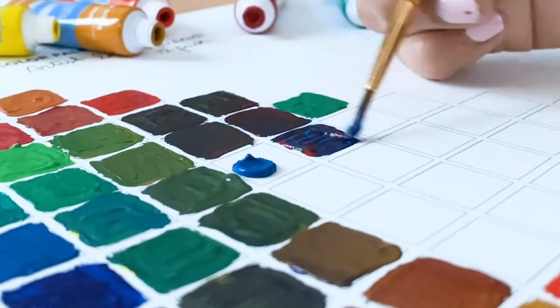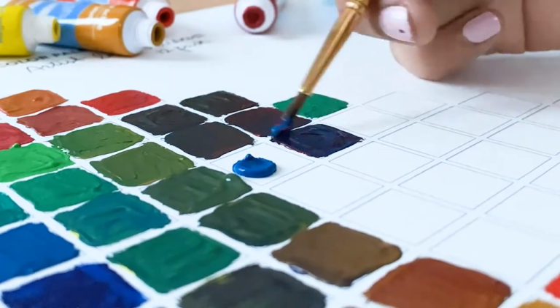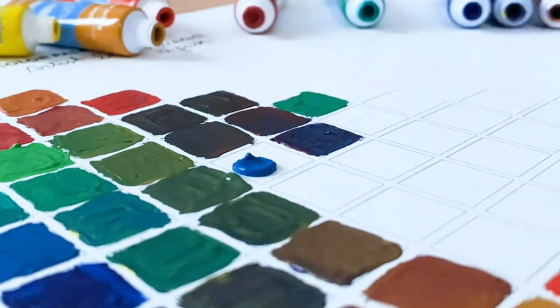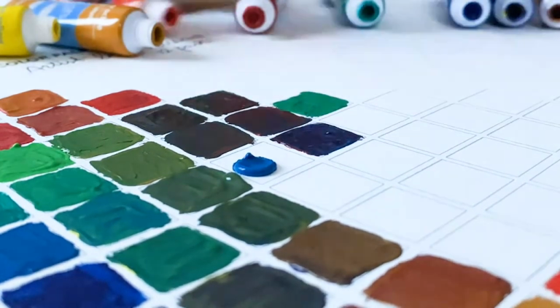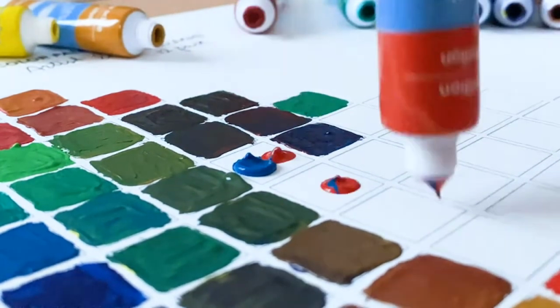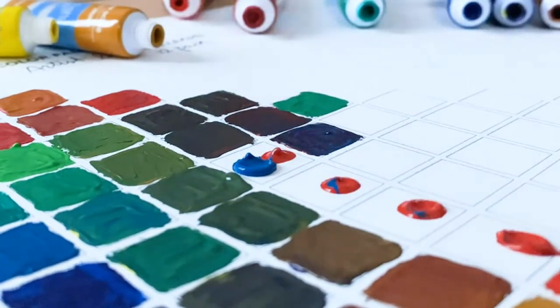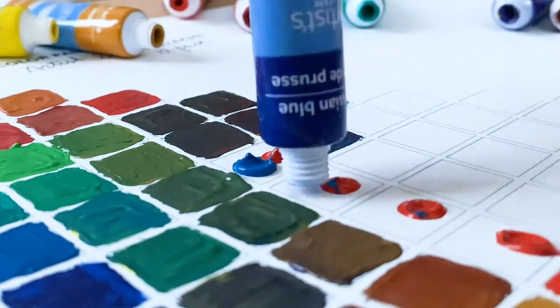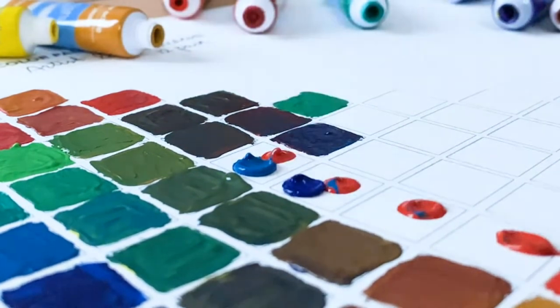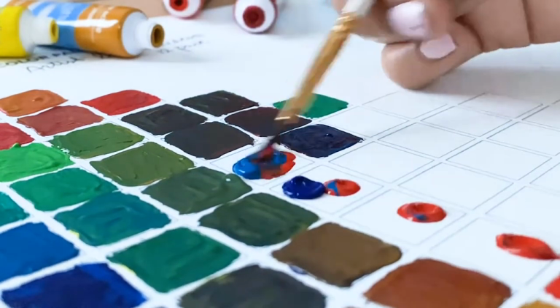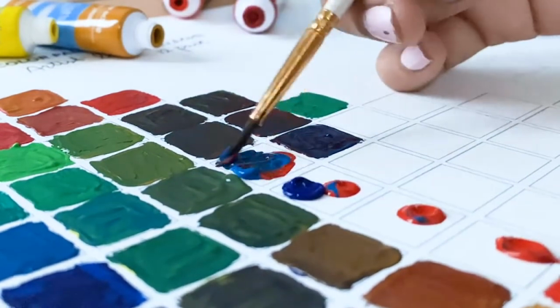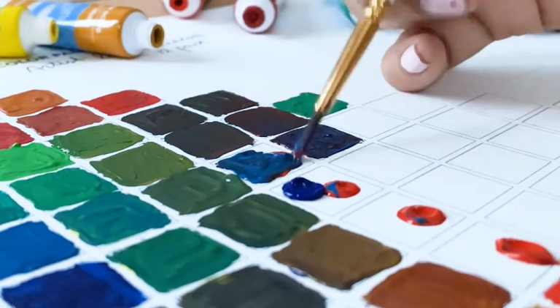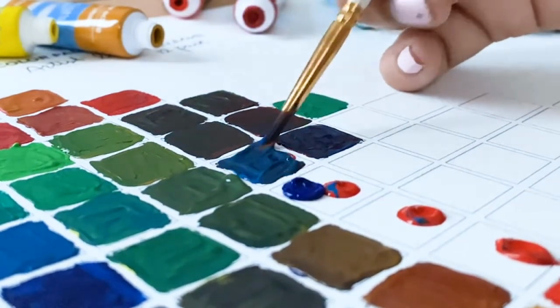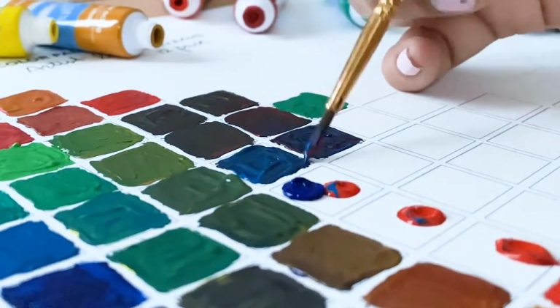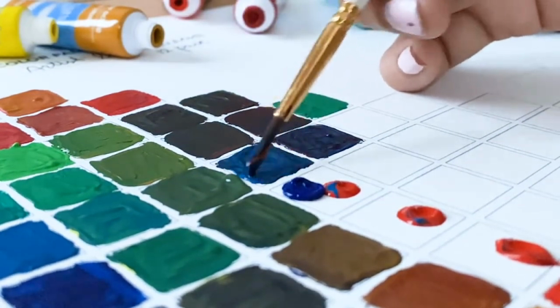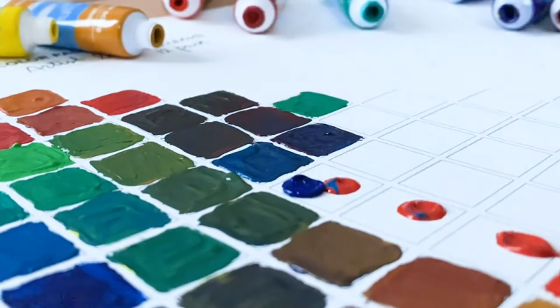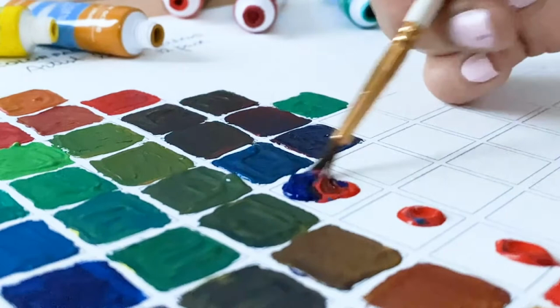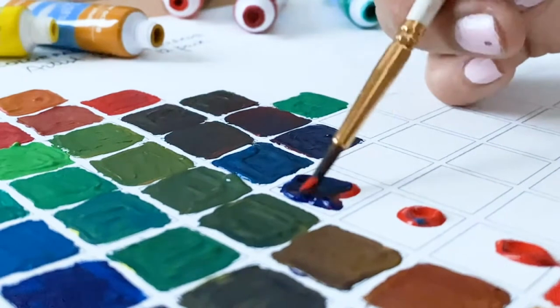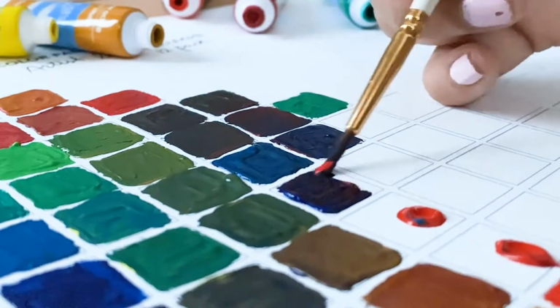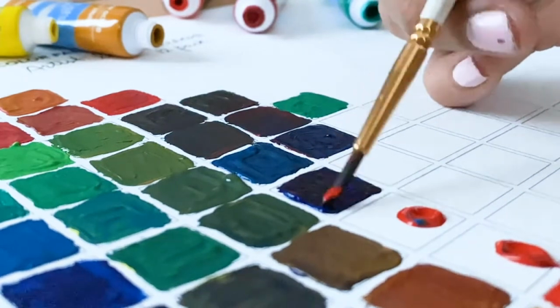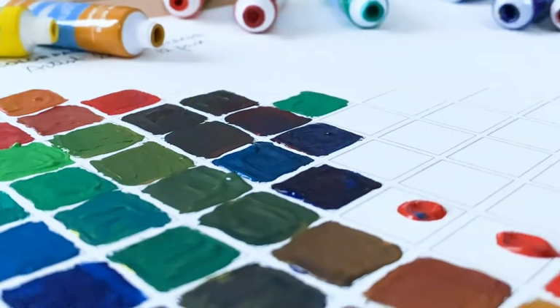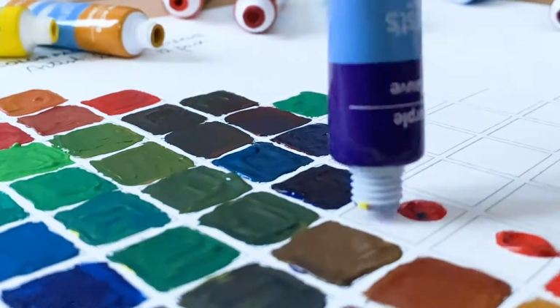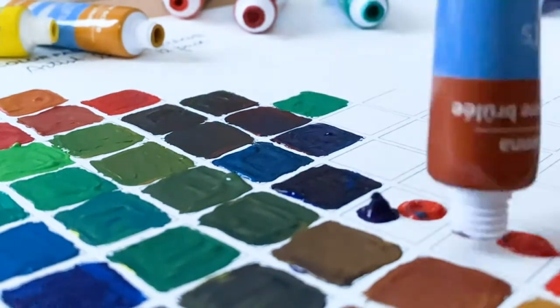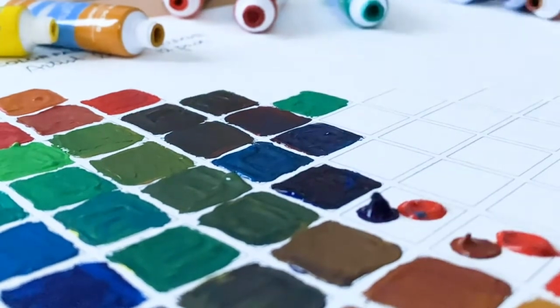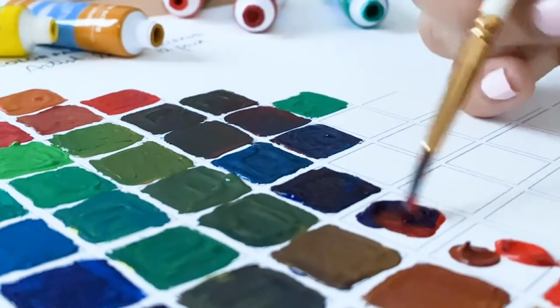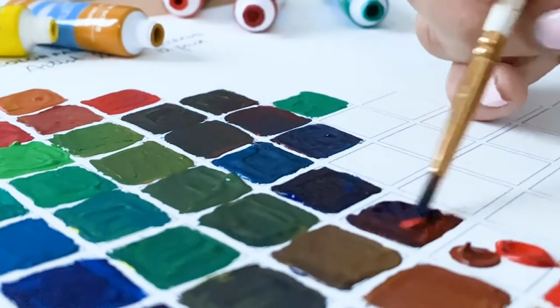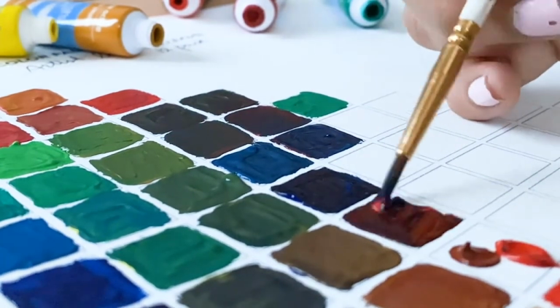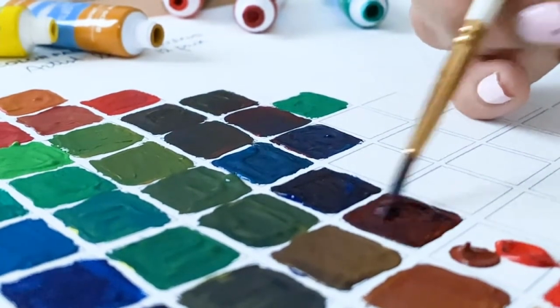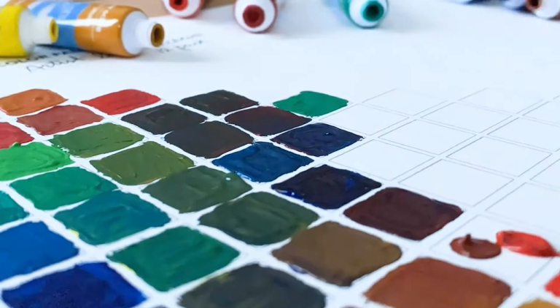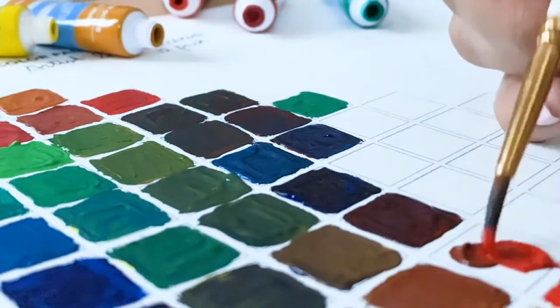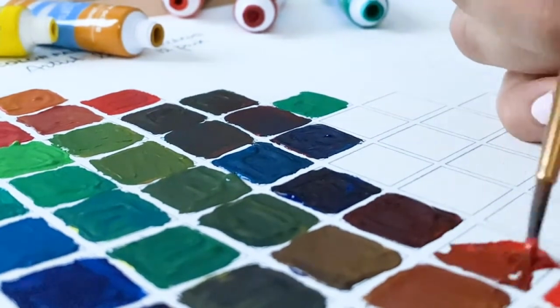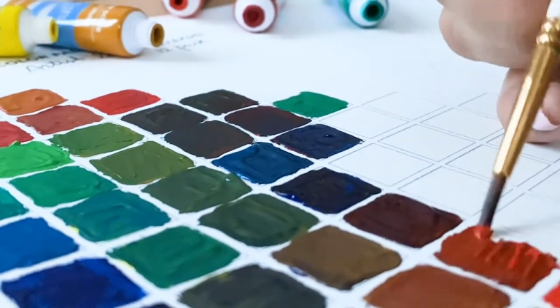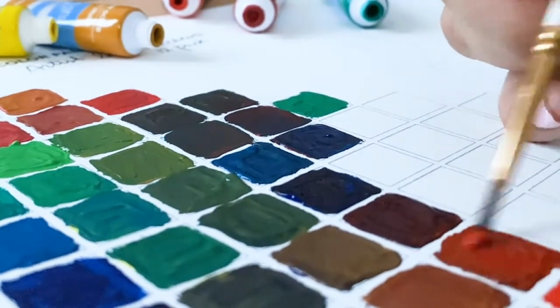Let me know in the comments below if you have this 12 pack of artists love gouache. I would love to learn if you are enjoying the colors or if you found this color mixing chart helpful.